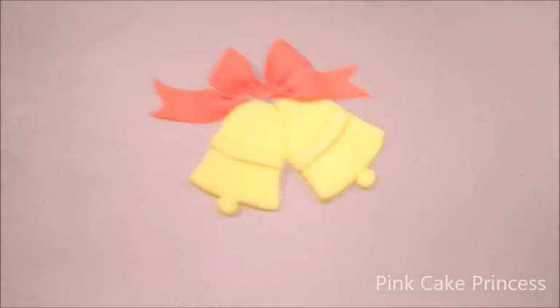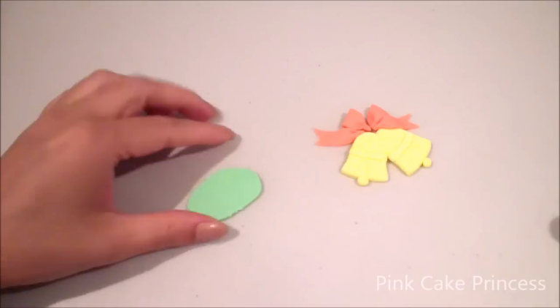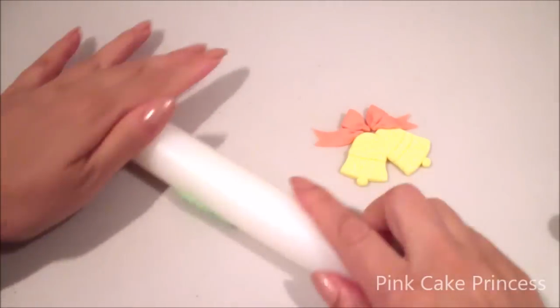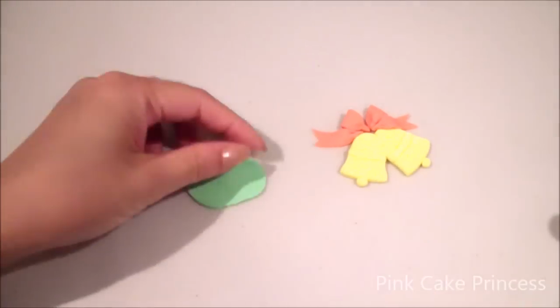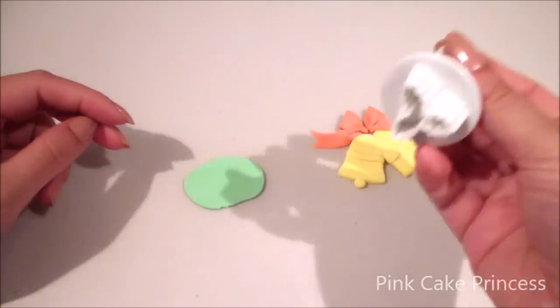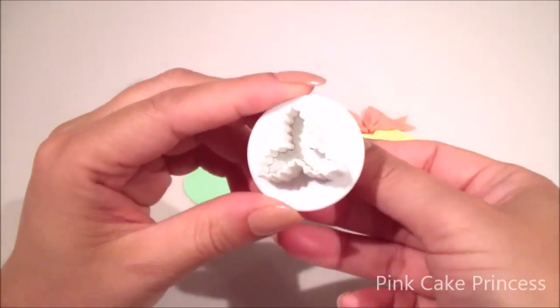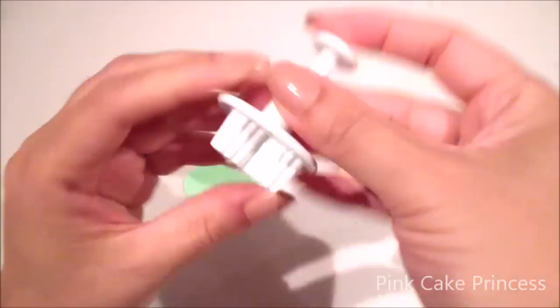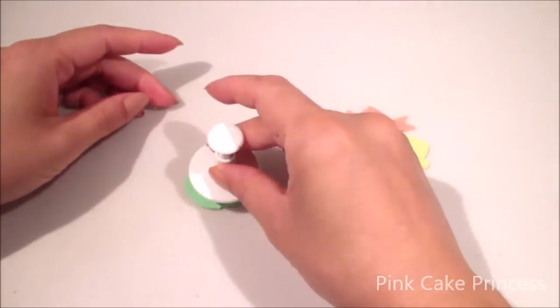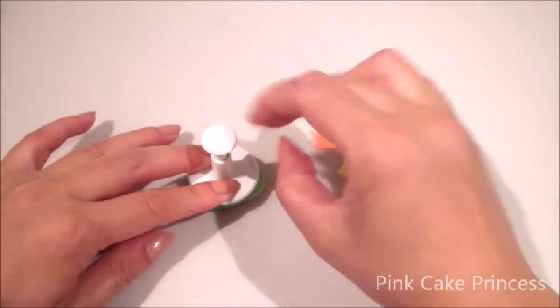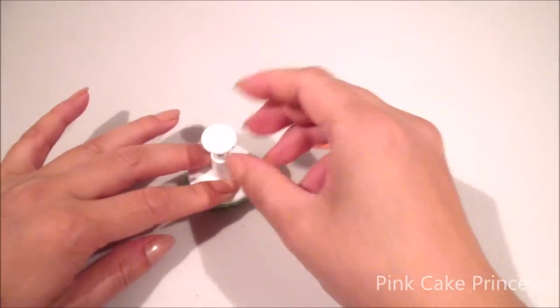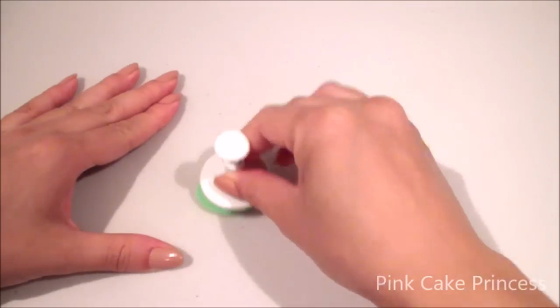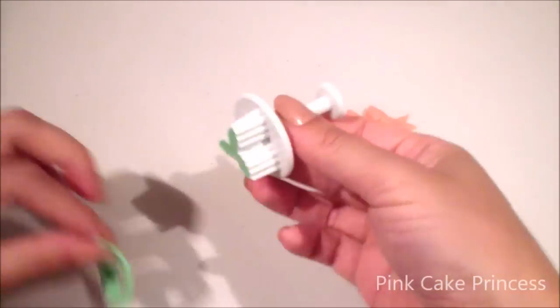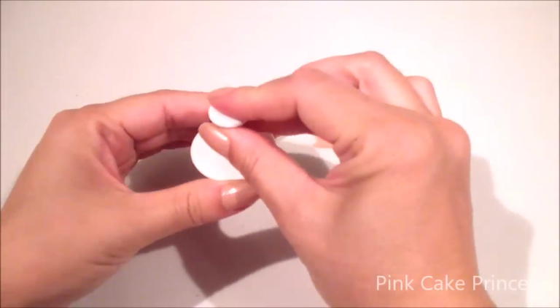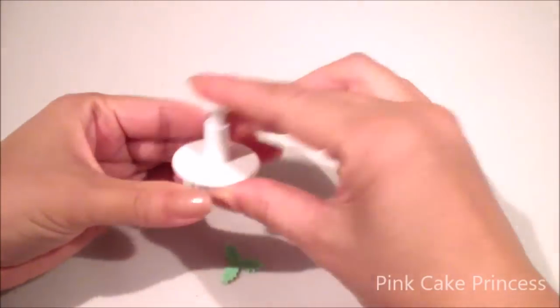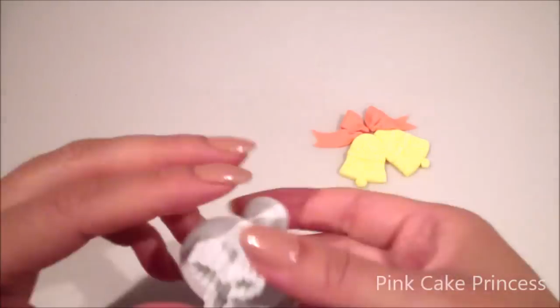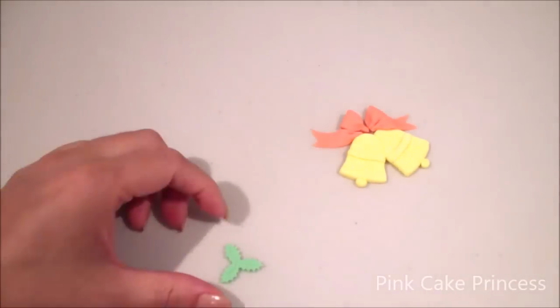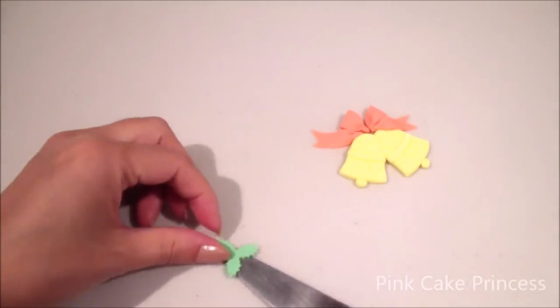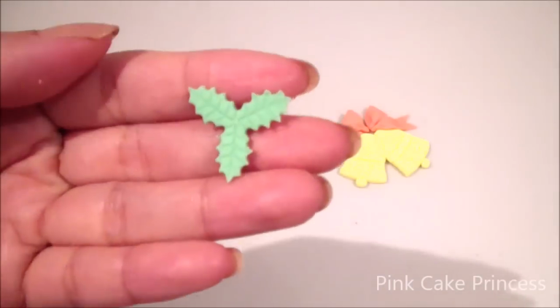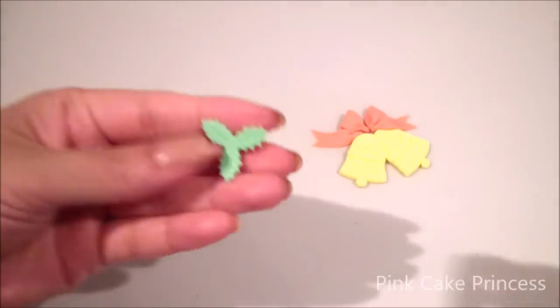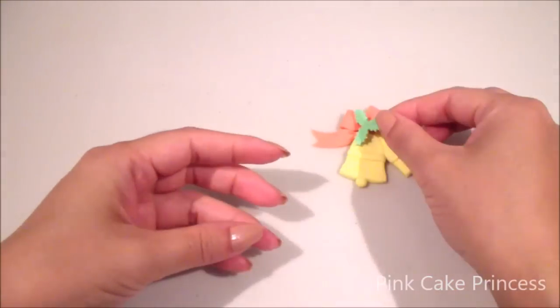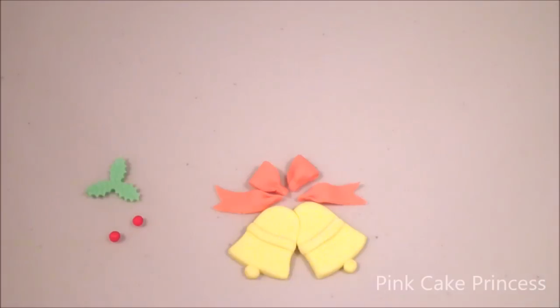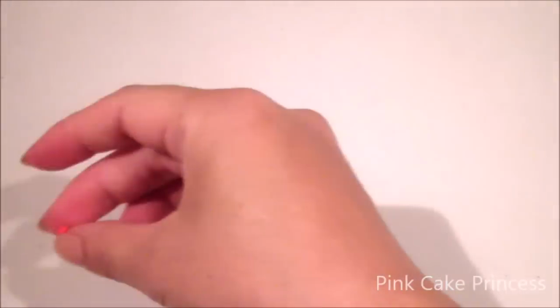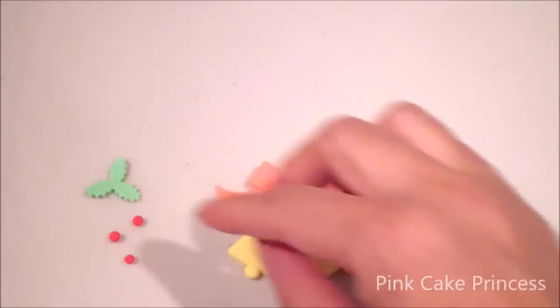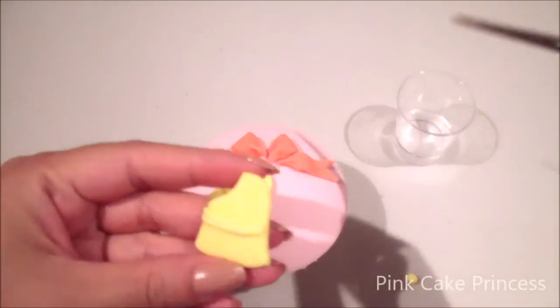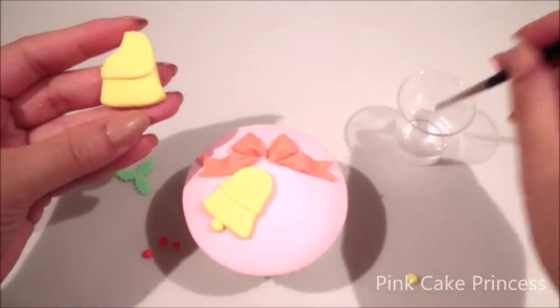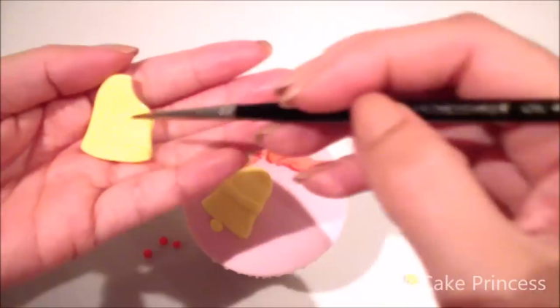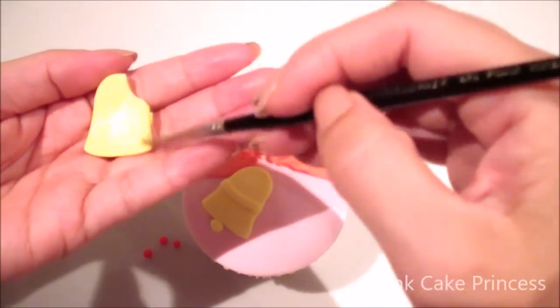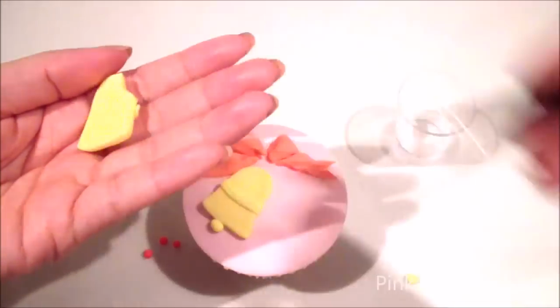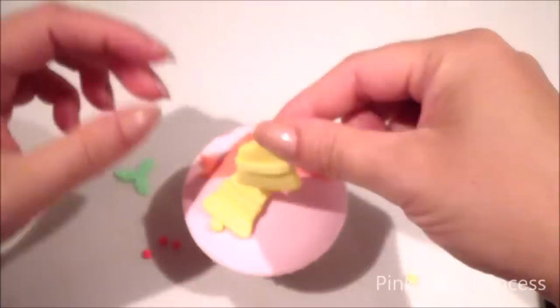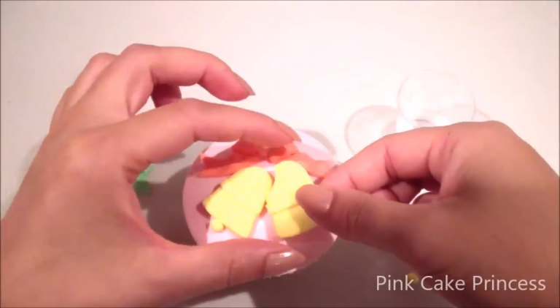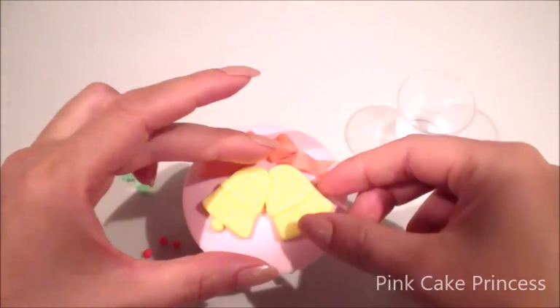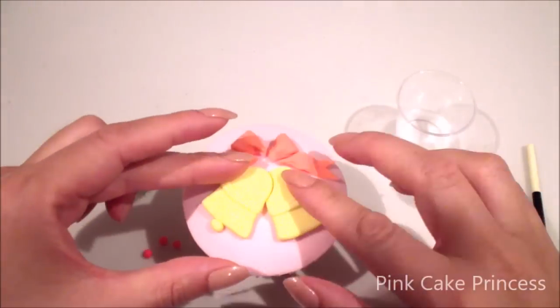Now just using a holly leaf cutter to cut out my holly leaves. If you don't have this cutter, you can check out my previous cupcake where I used a straw to cut it out. Now creating the berries and then just attaching it all onto my cupcake with a little bit of water or edible glue.